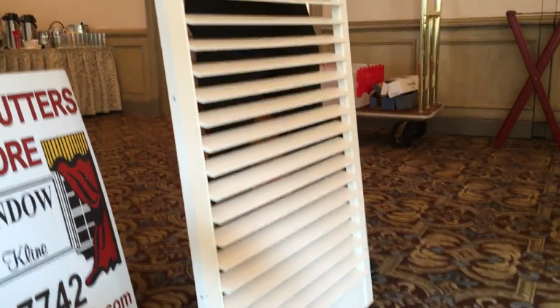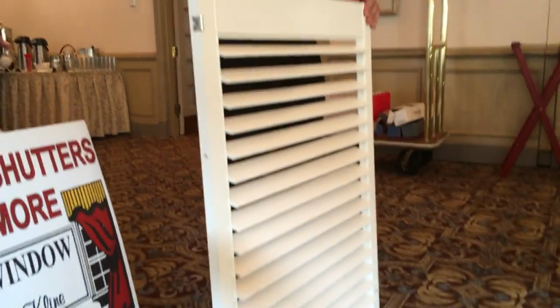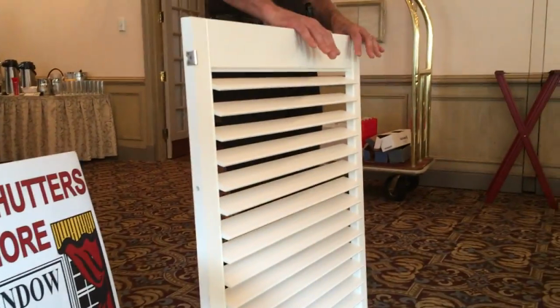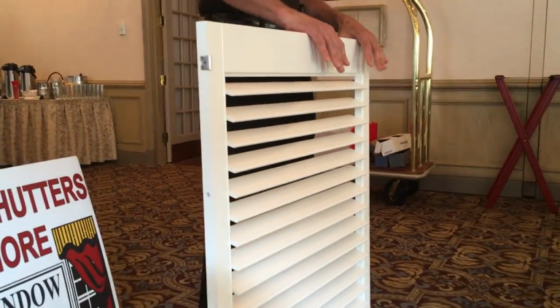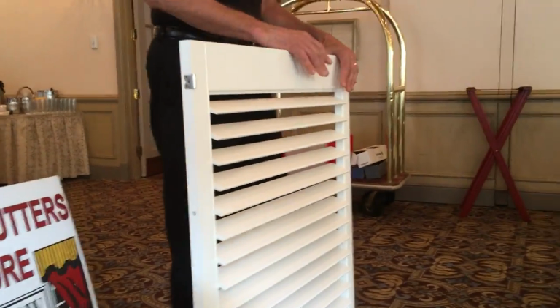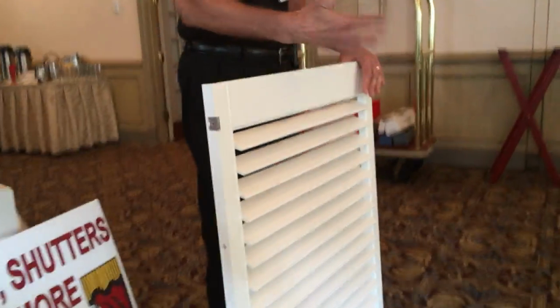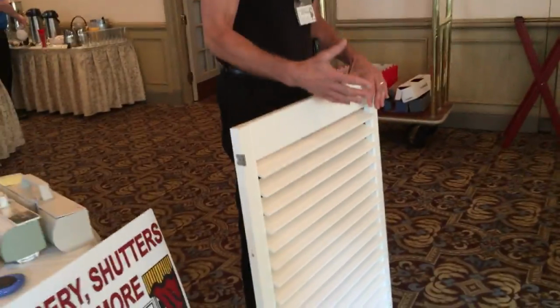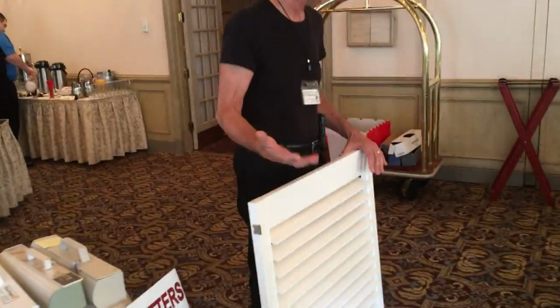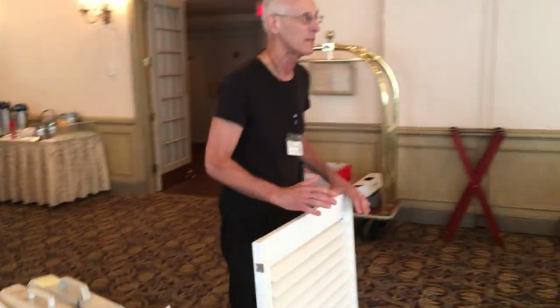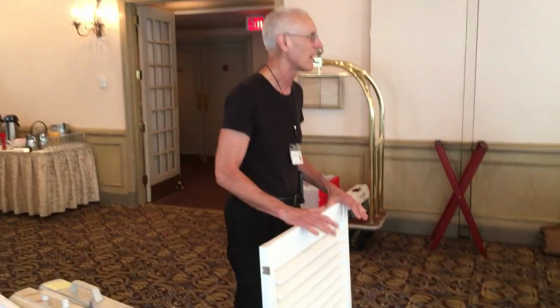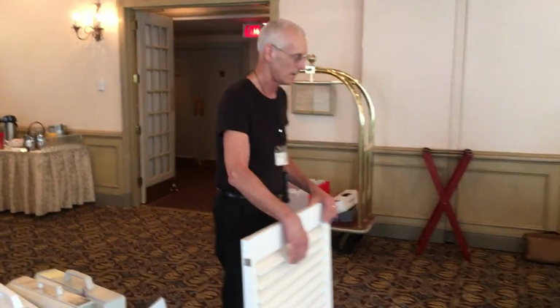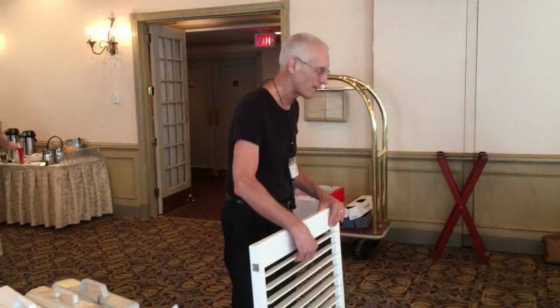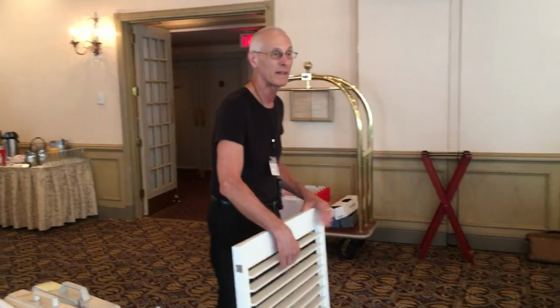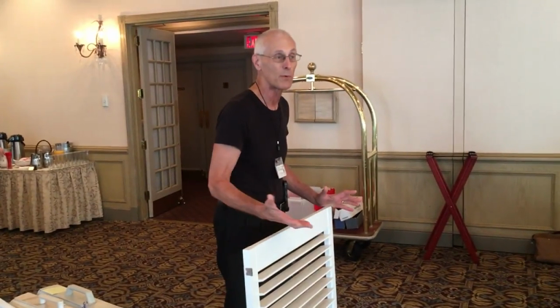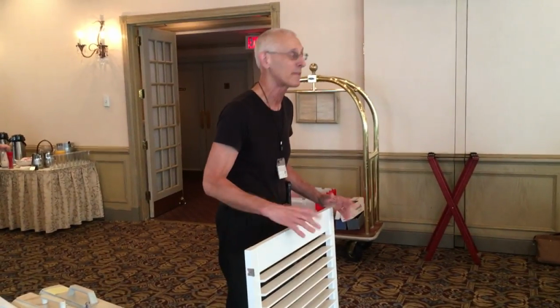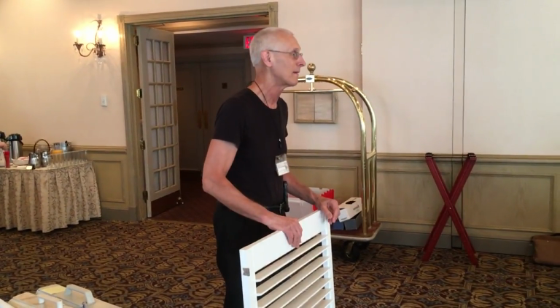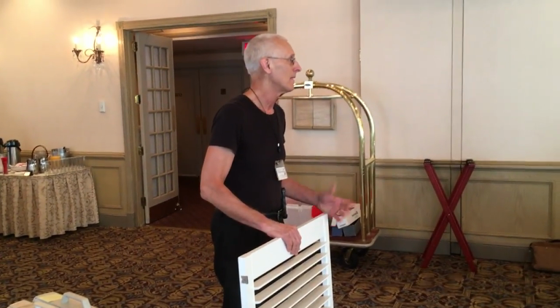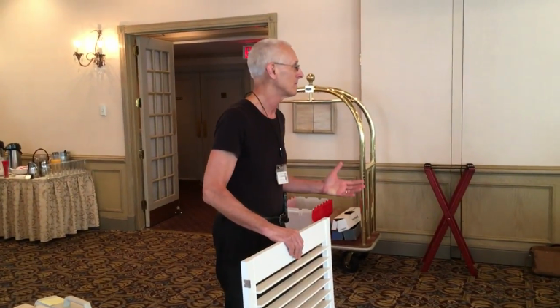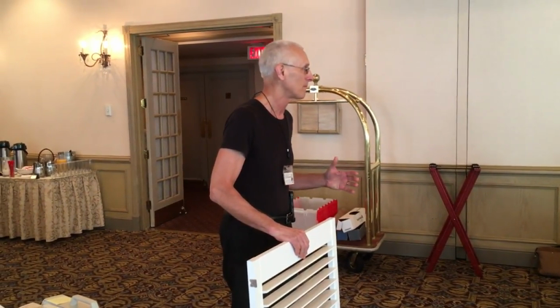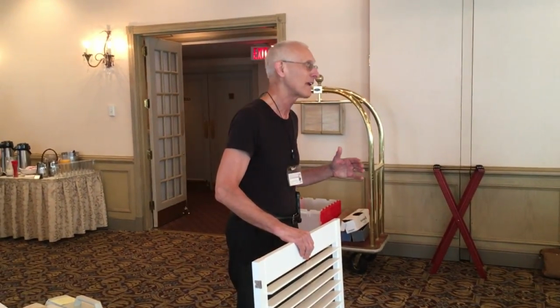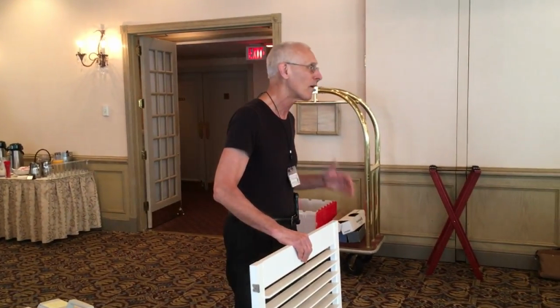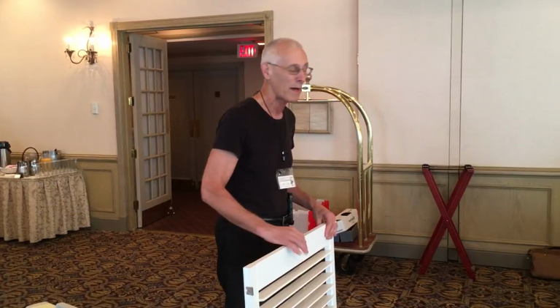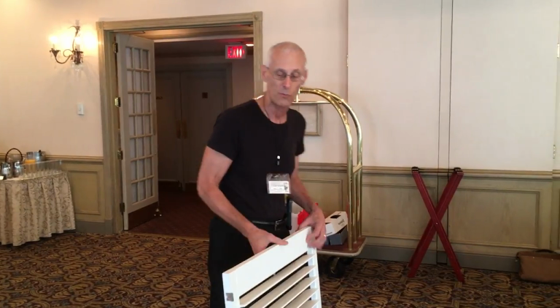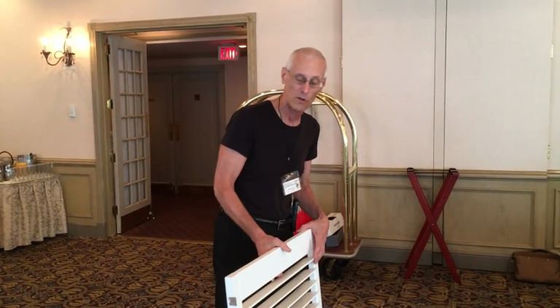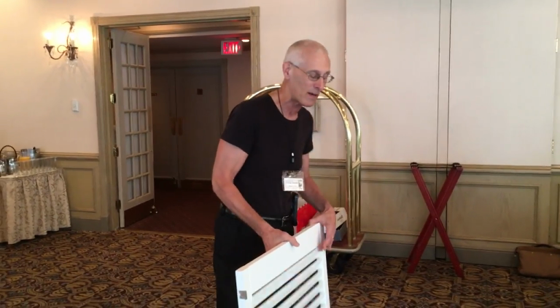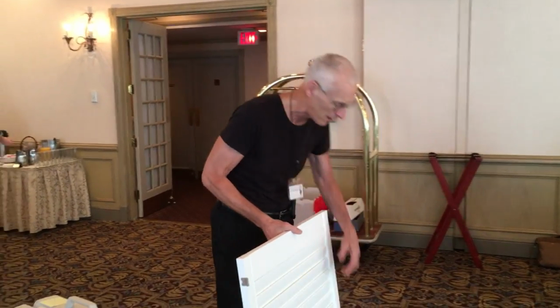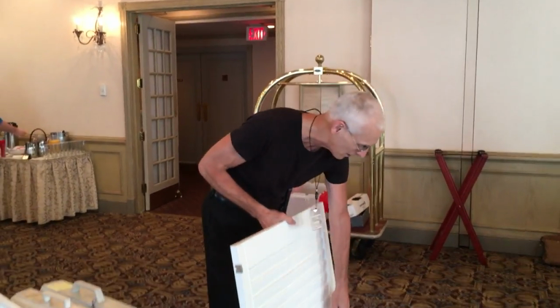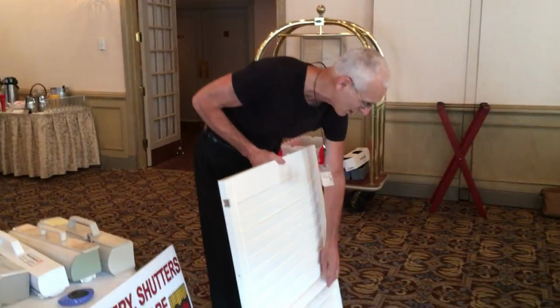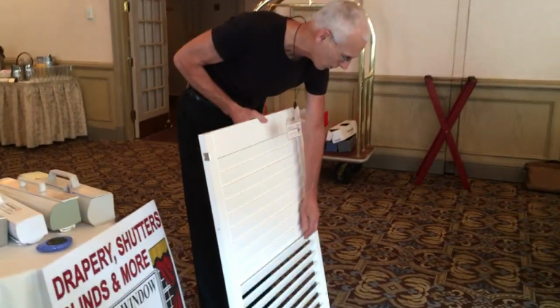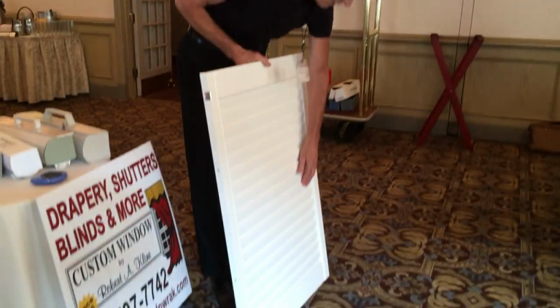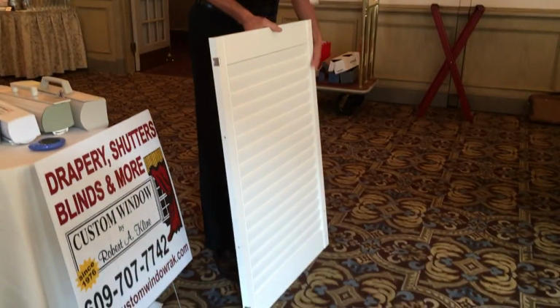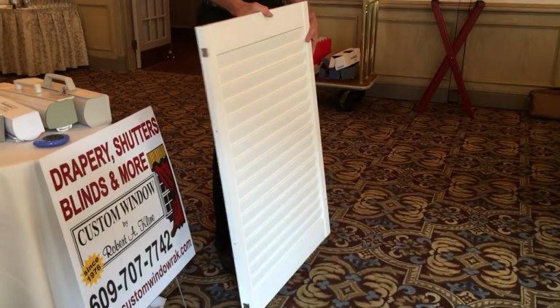What this allows the homeowner to do is have privacy at what I call the living level and have it open at the top when they want that. A lot of dealers don't know about this. We use it all the time. In fact, we've even done this as a triple-segmented shutter.